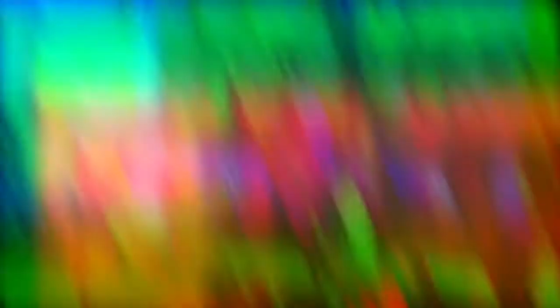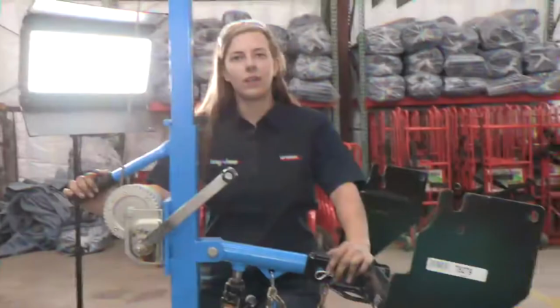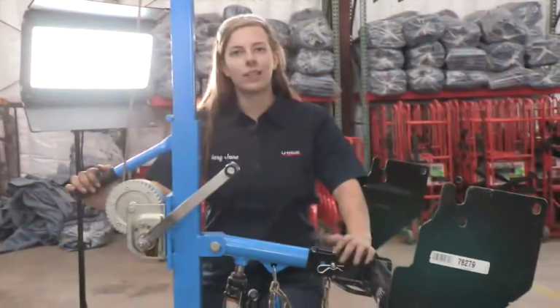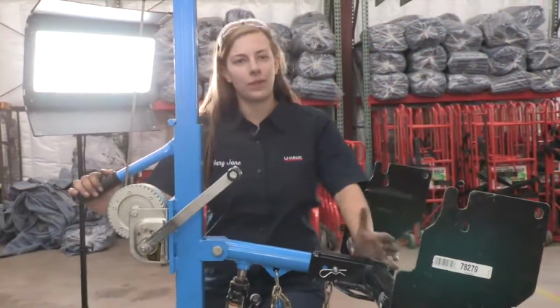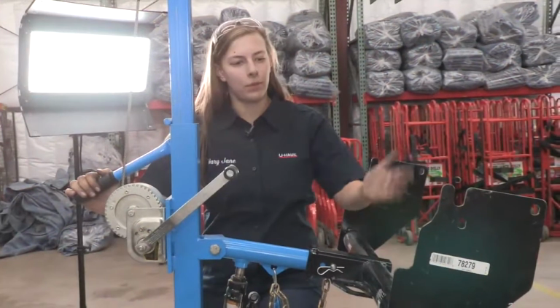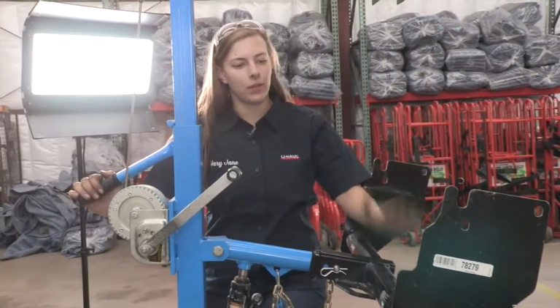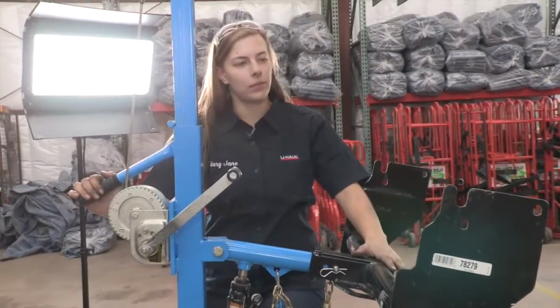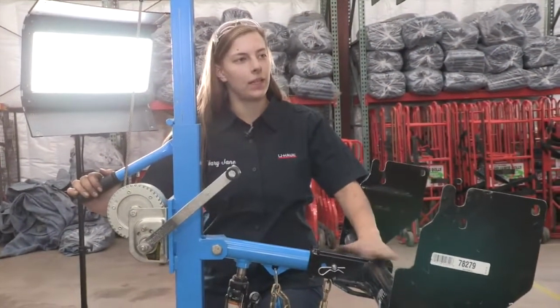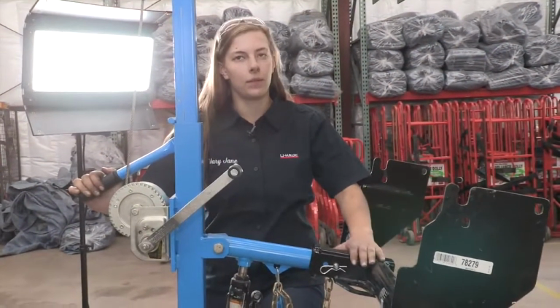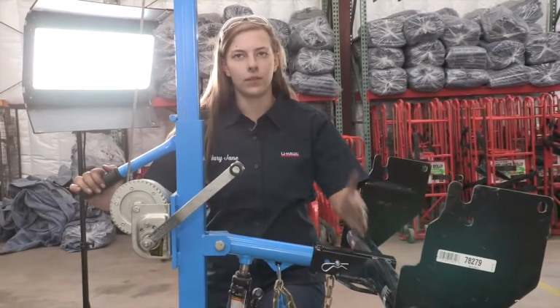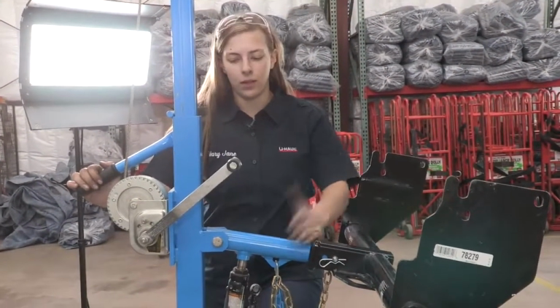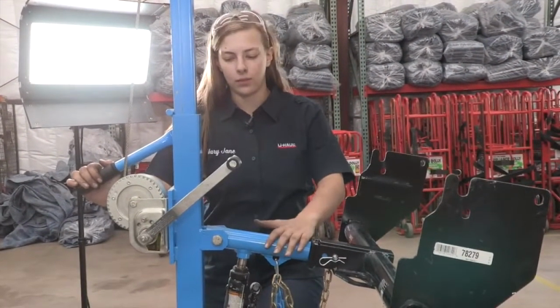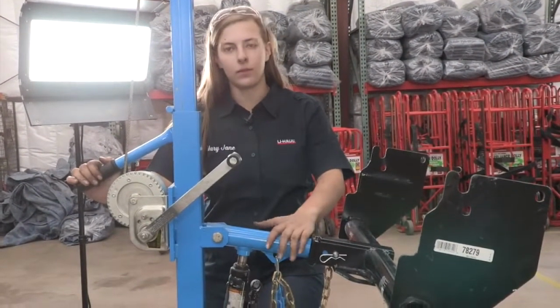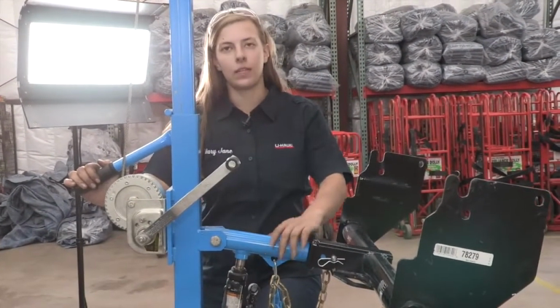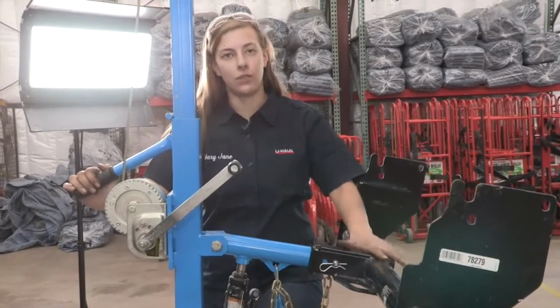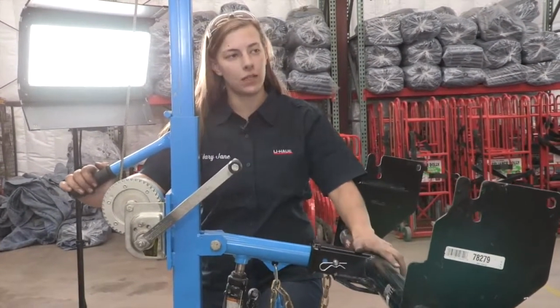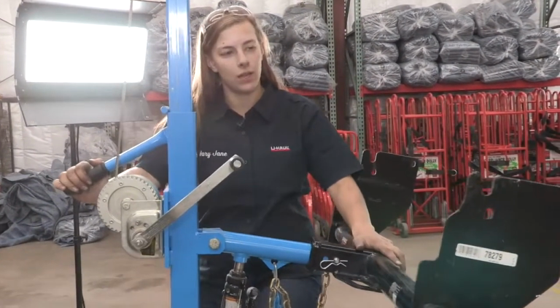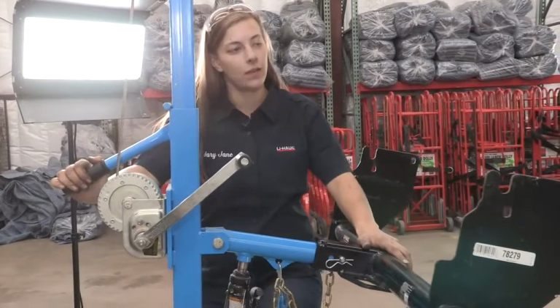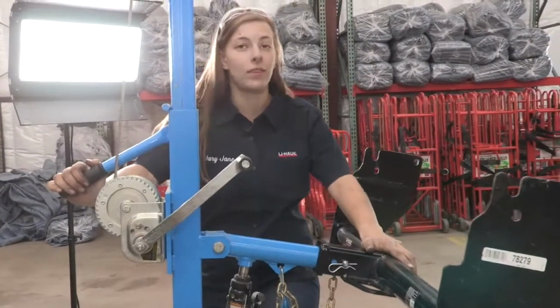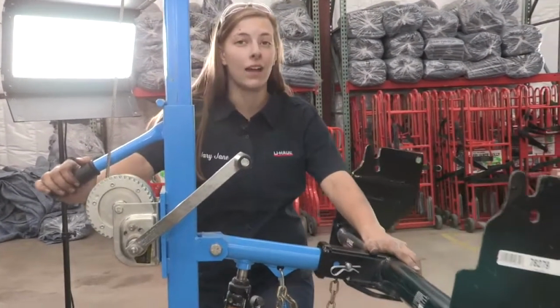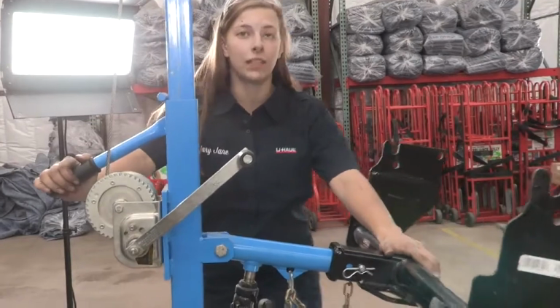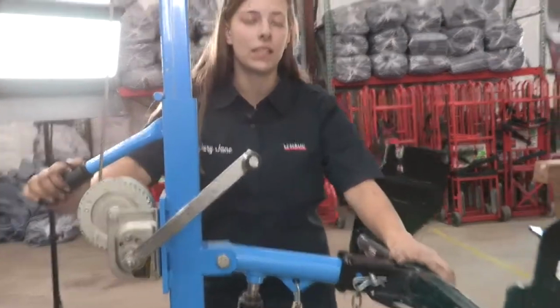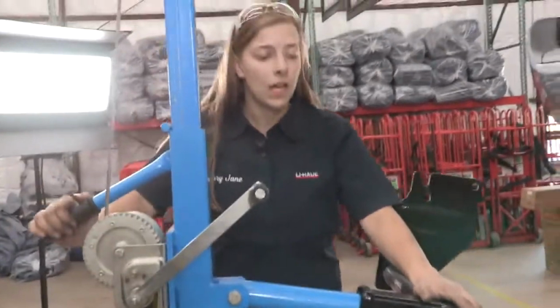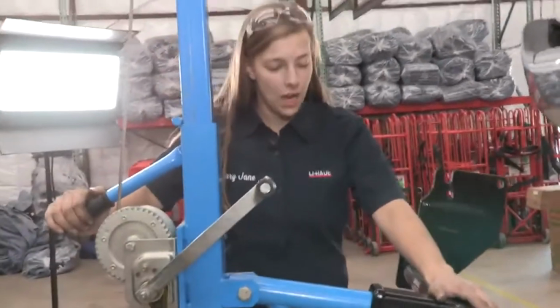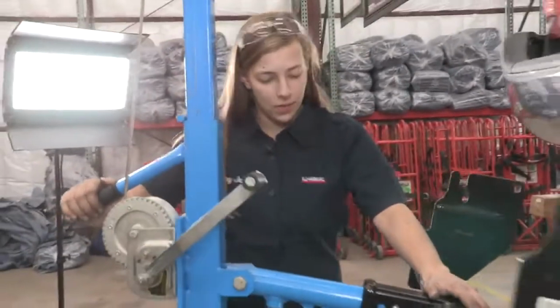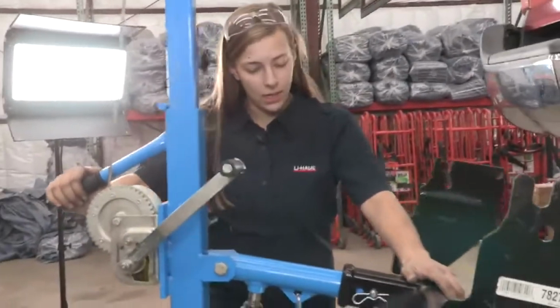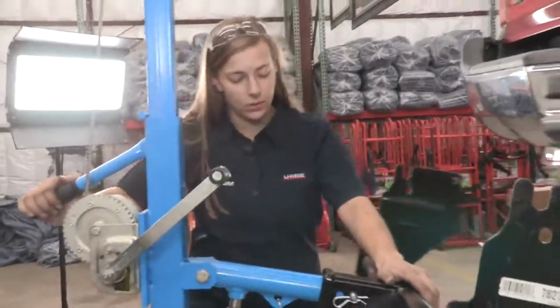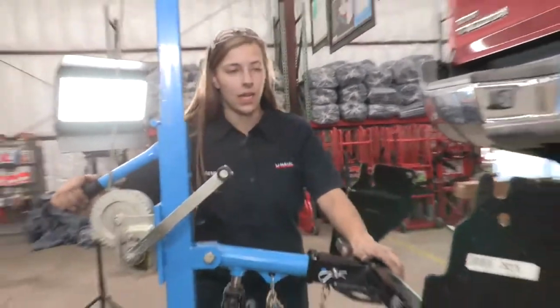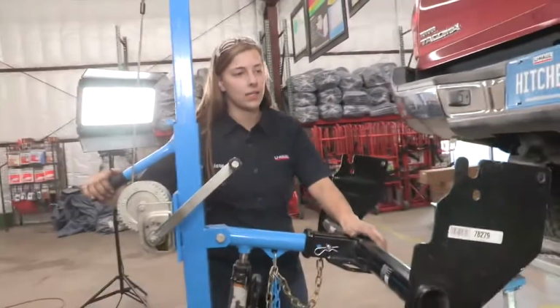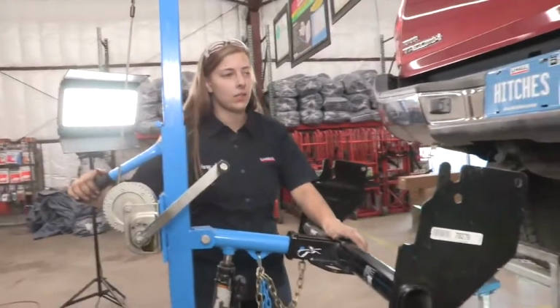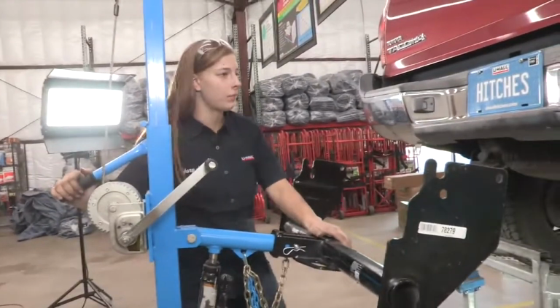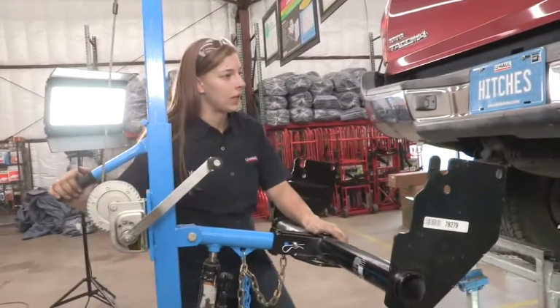Our next step is to put the hitch in place. I'm going to use a U-Haul exclusive hitch jack to do that. If you do not have one of these, I would get an extra set of hands — these hitches can be pretty heavy.